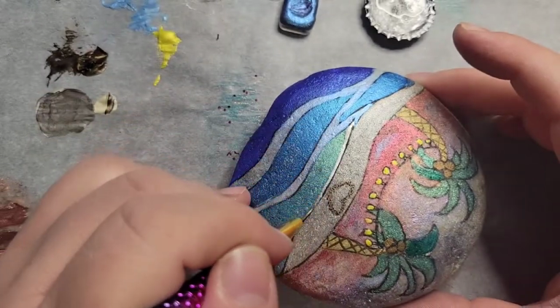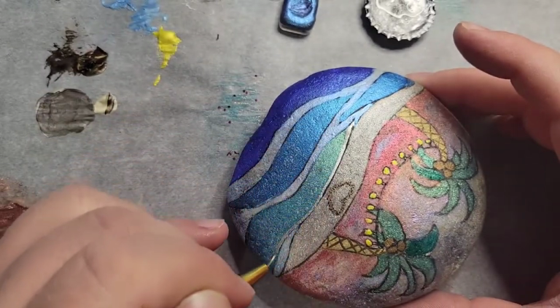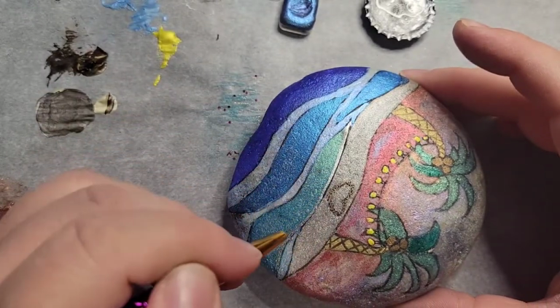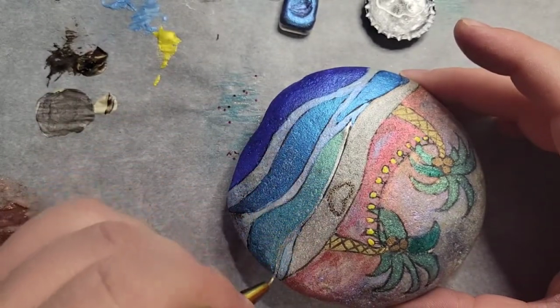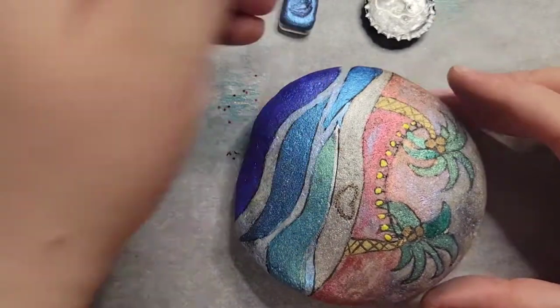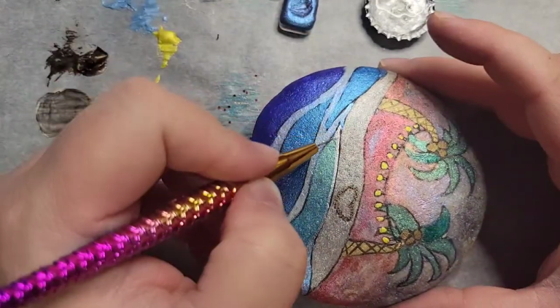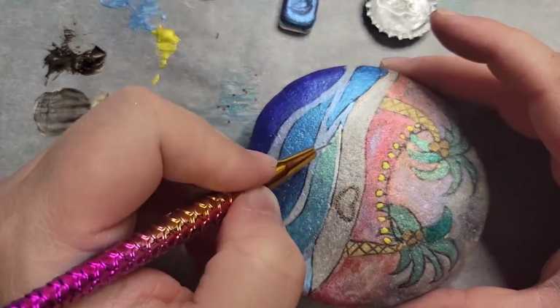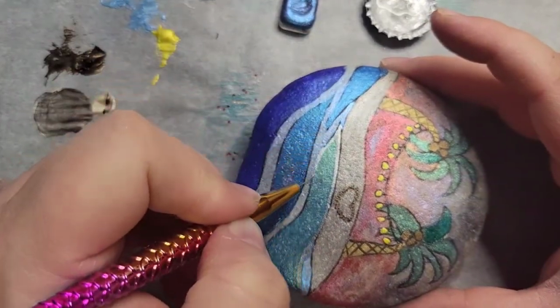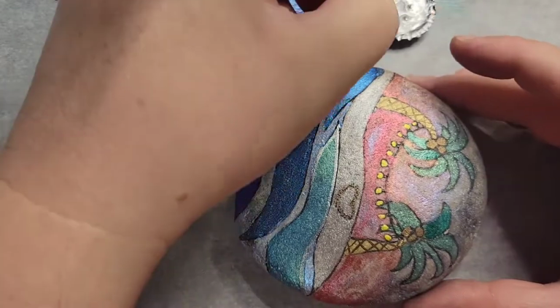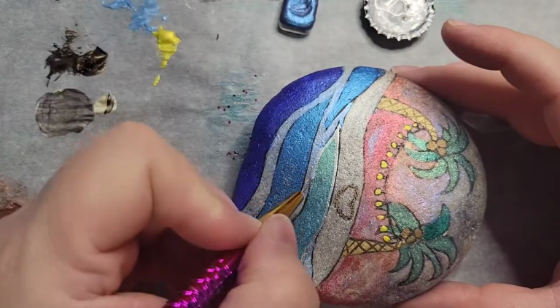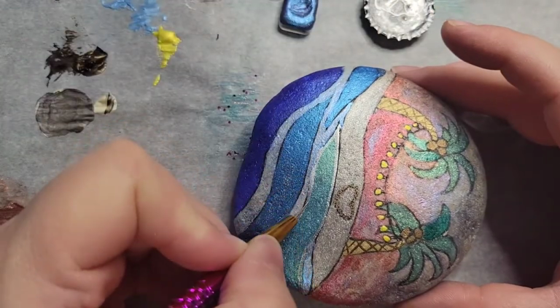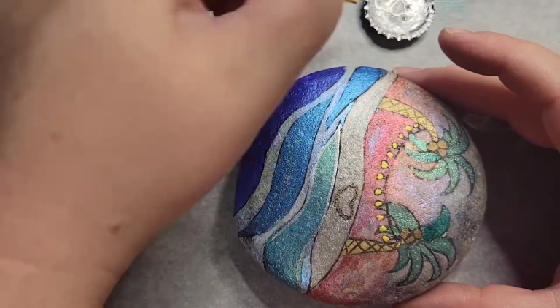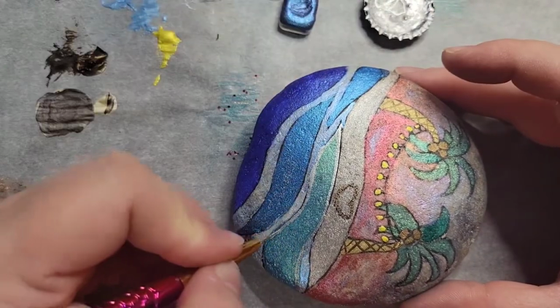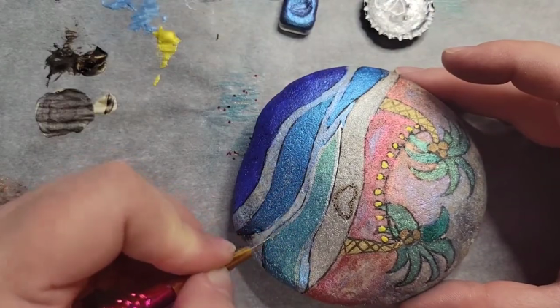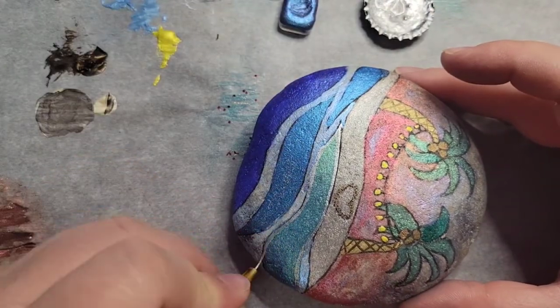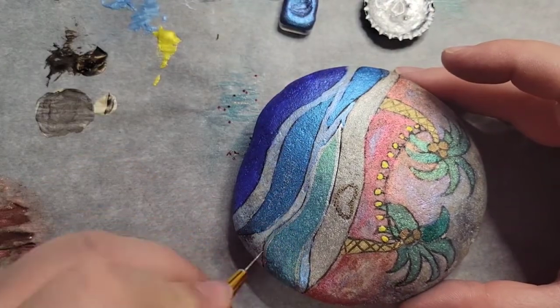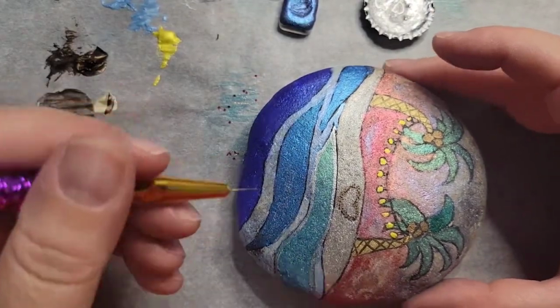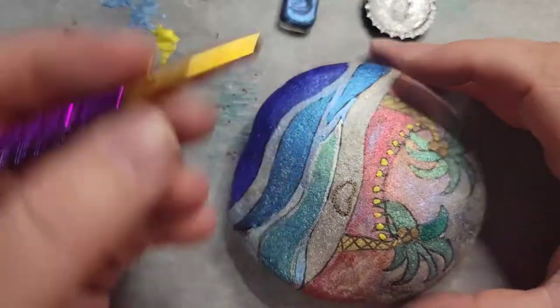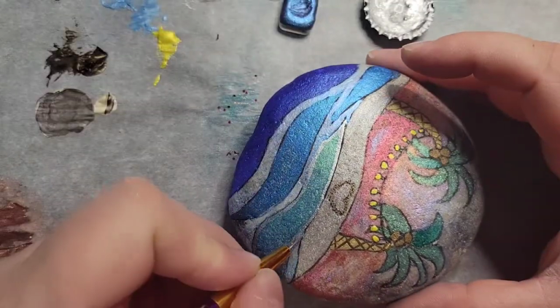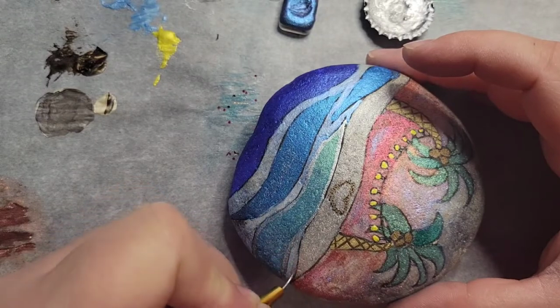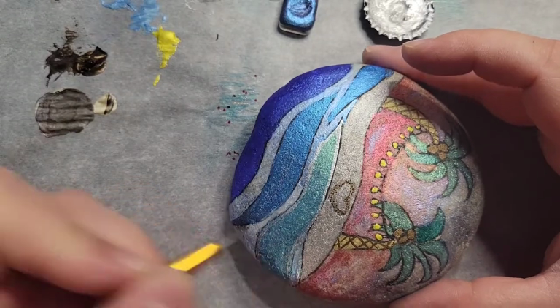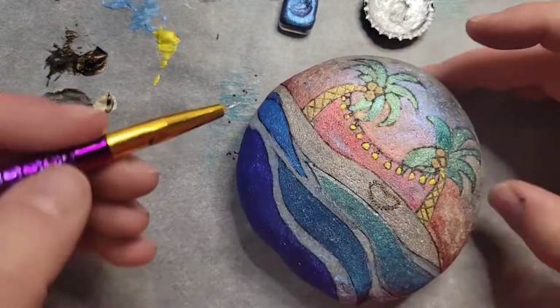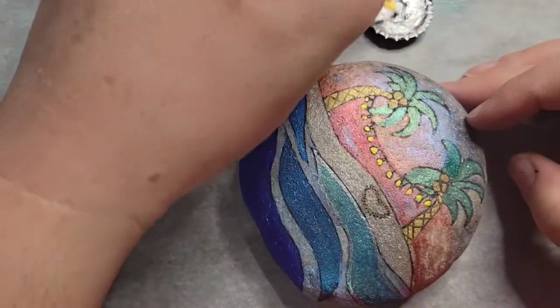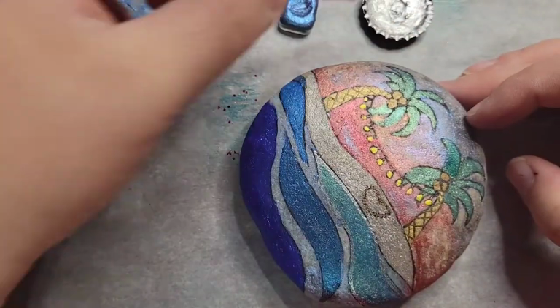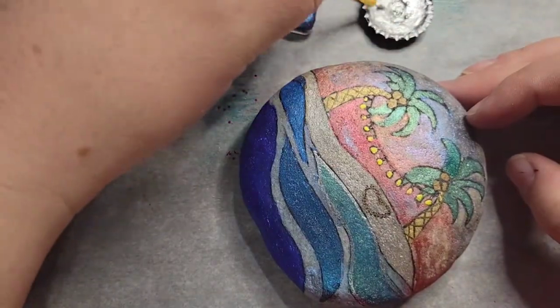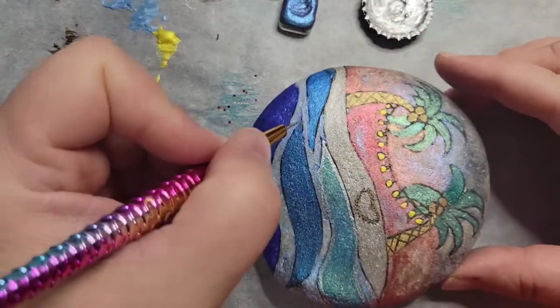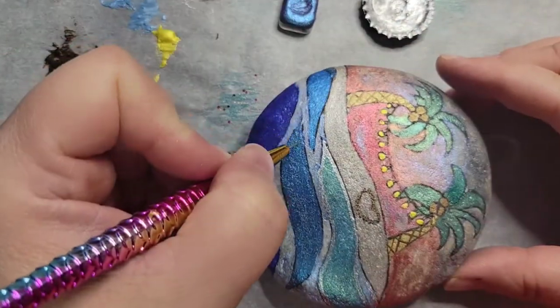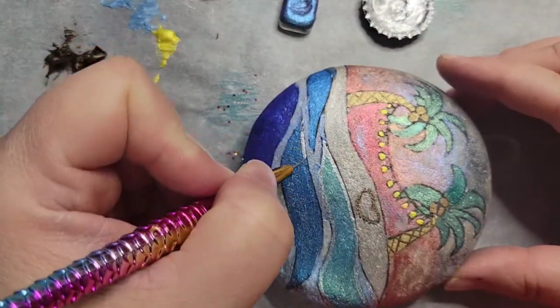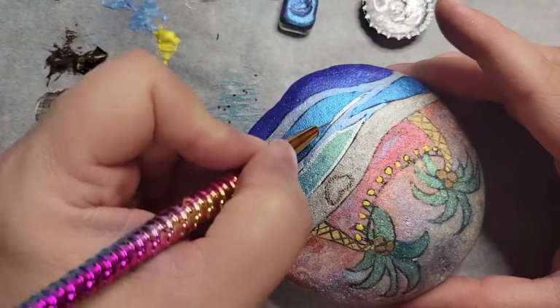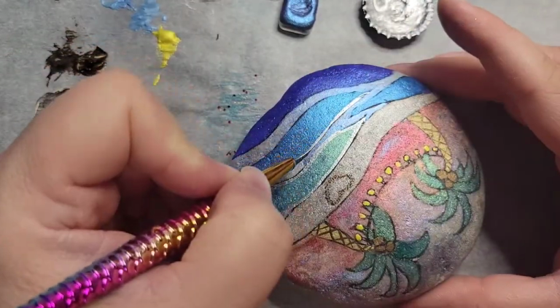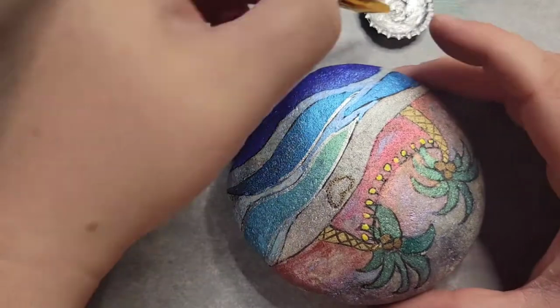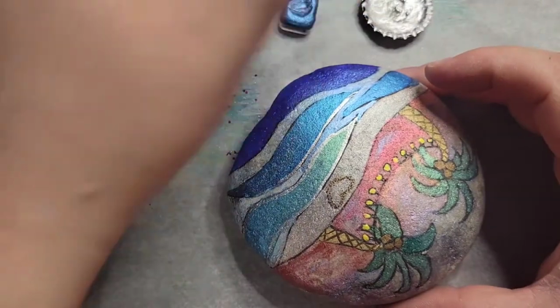Now I'm going to start lining everything out with the silver — that's from the metal collection. I'm going to line everything in silver and then go back and edge it out with black so that it kind of pops out.